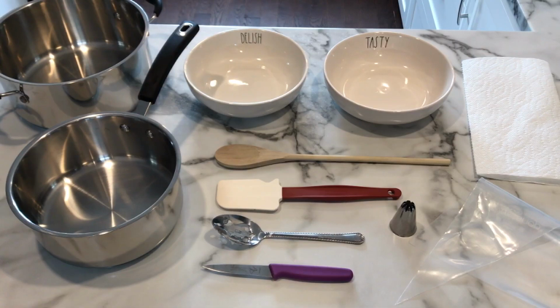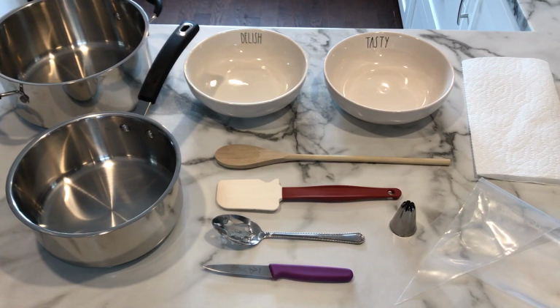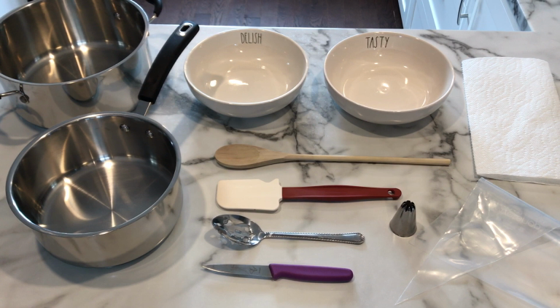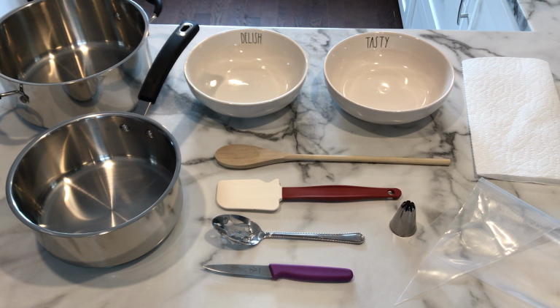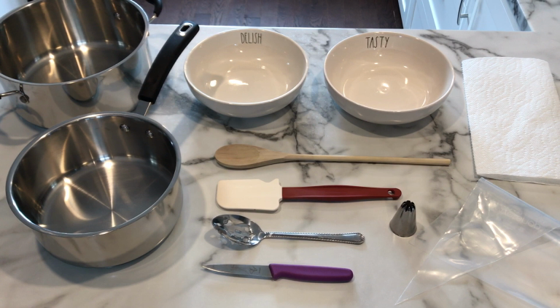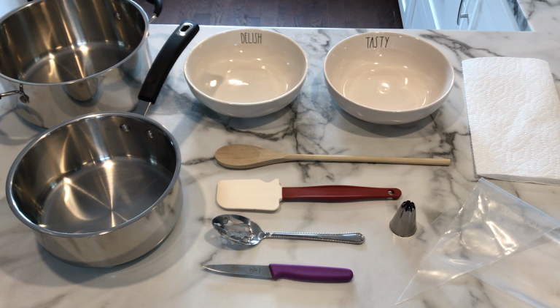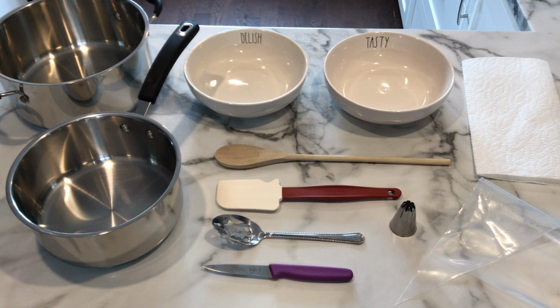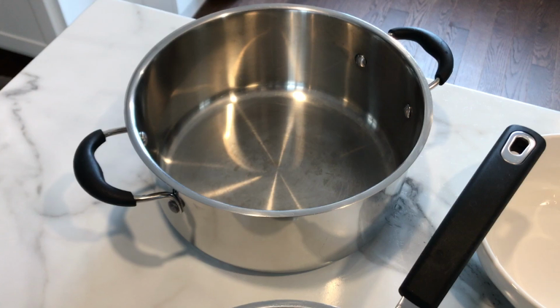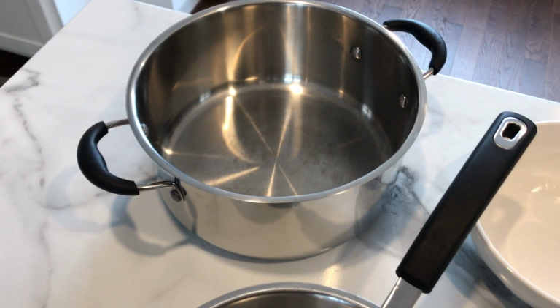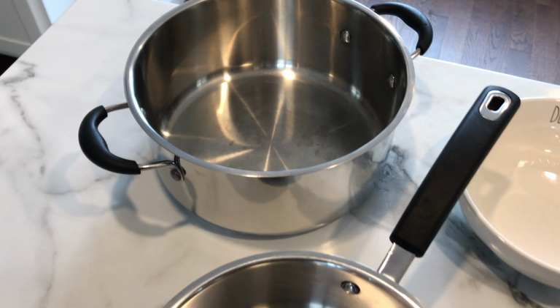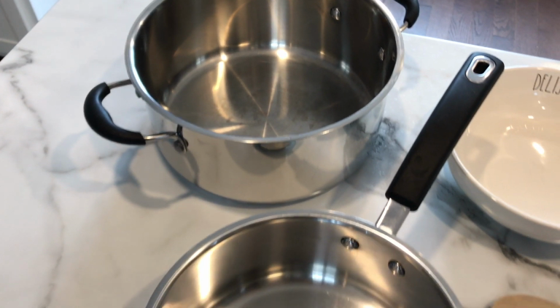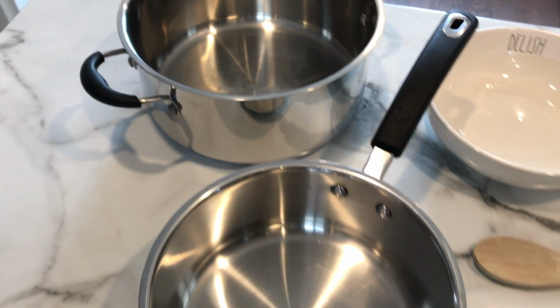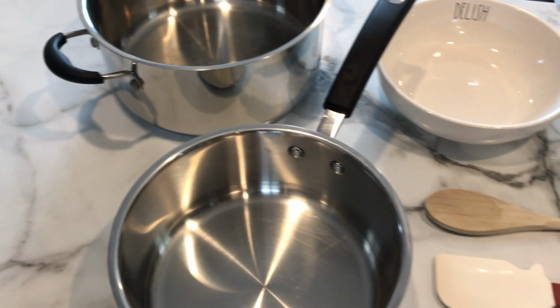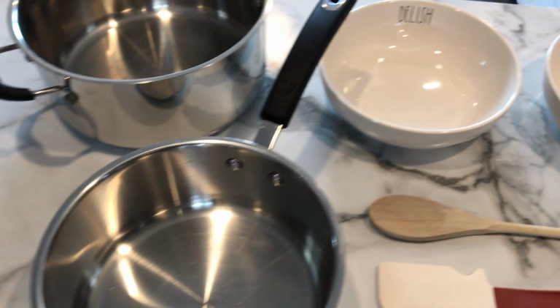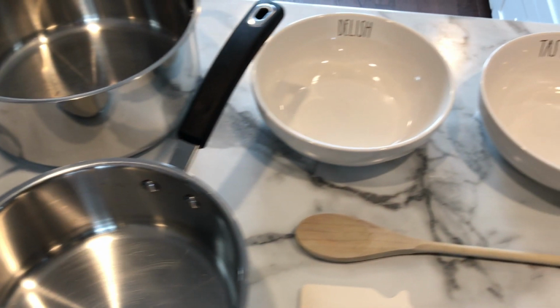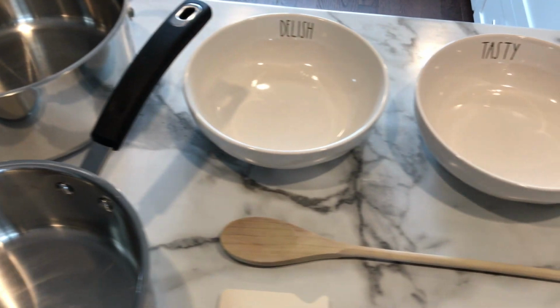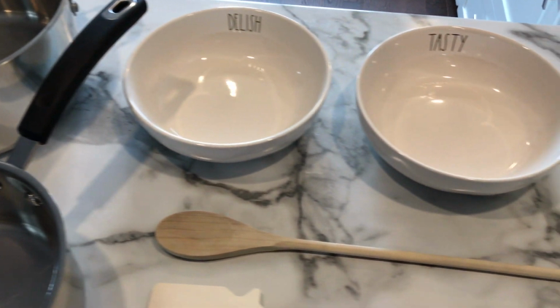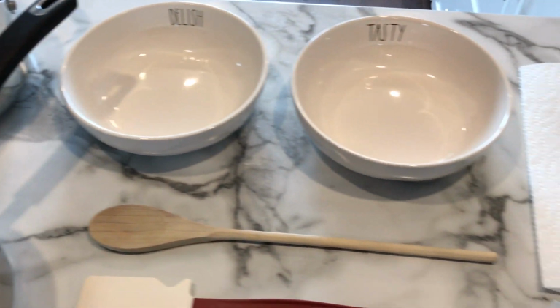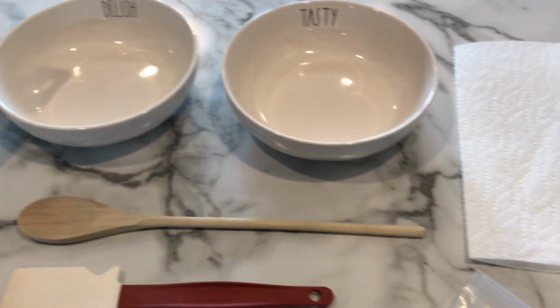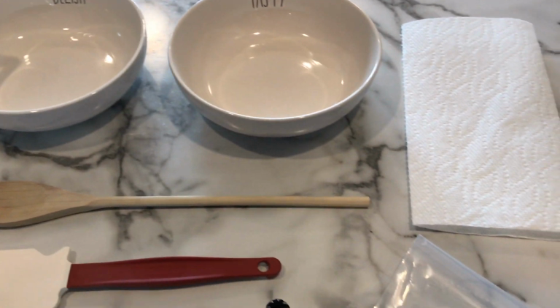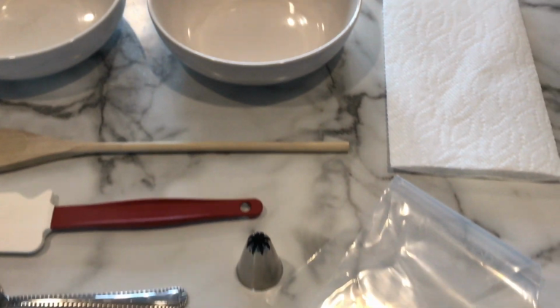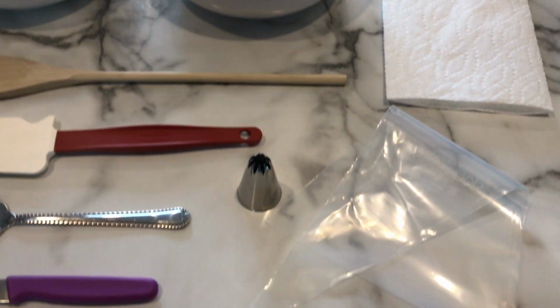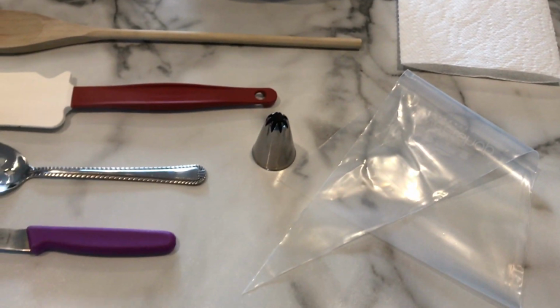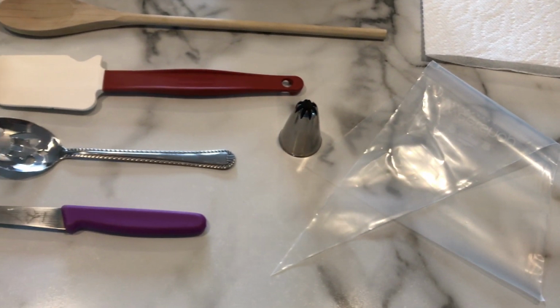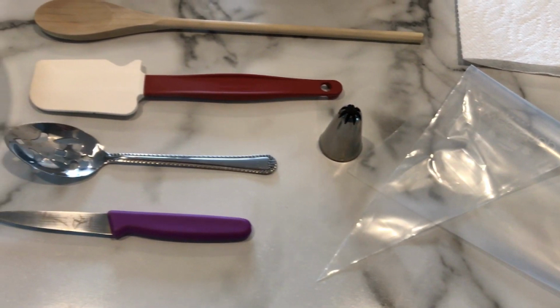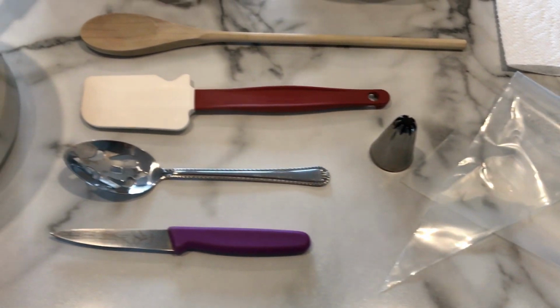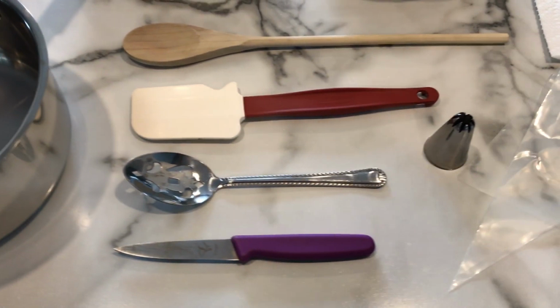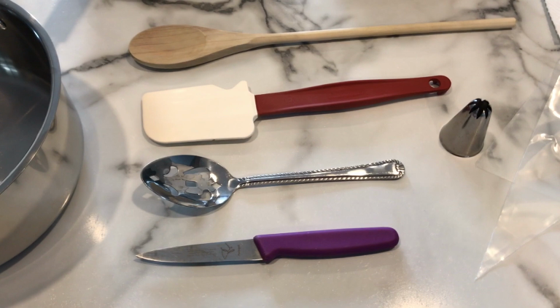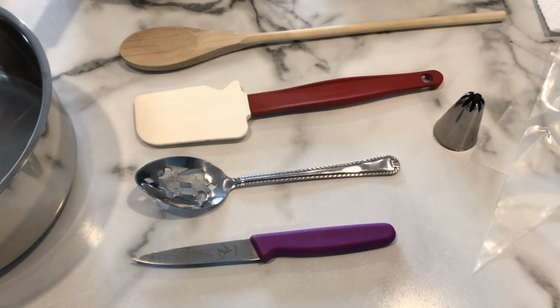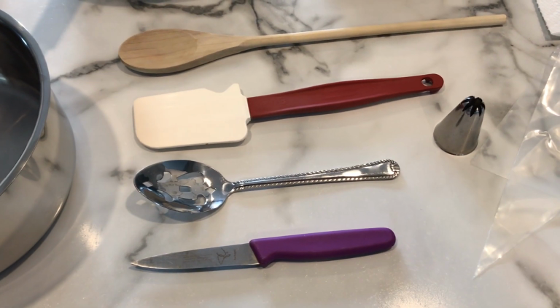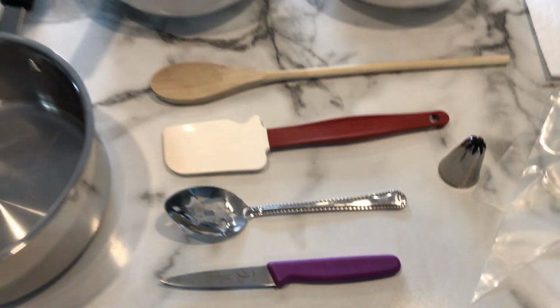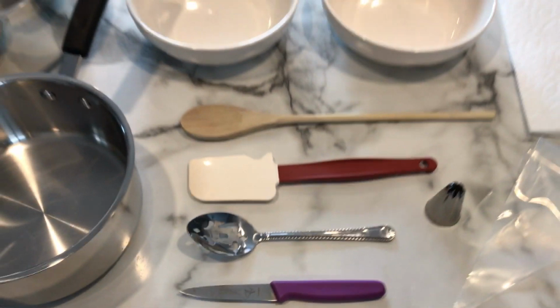The tools that you're going to need are two saucepans, a couple of bowls, paper towel, wooden spoon, spatula, slotted spoon, knife, star tip, and a piping bag. You can also use a KitchenAid mixer or hand mixer.